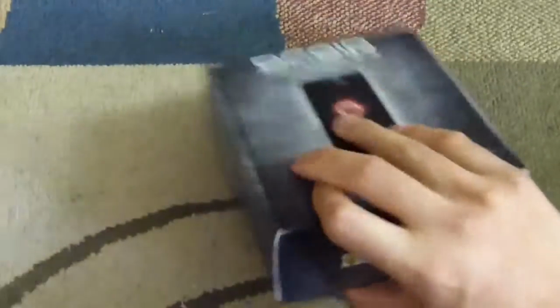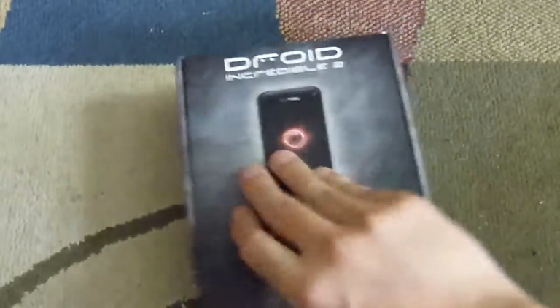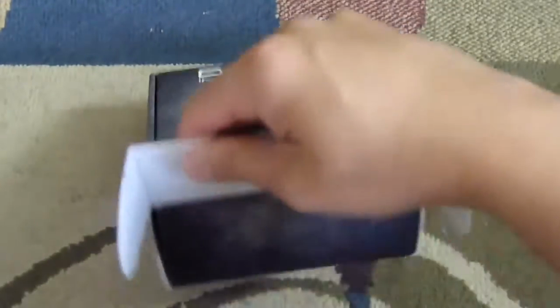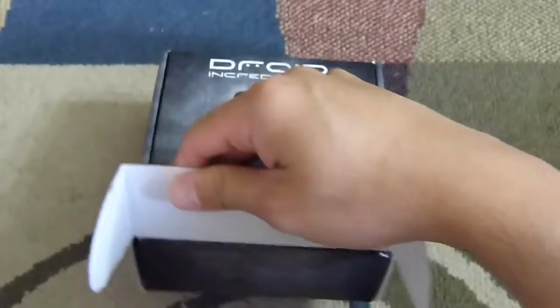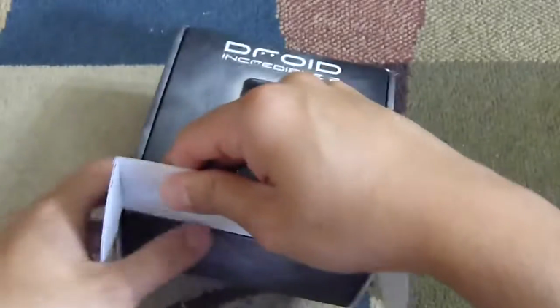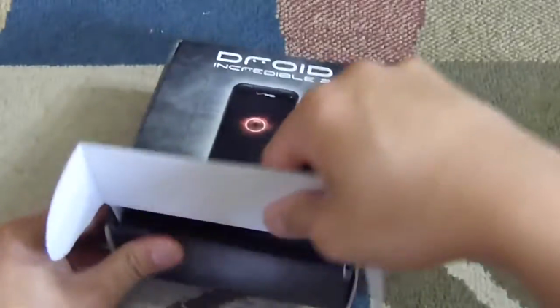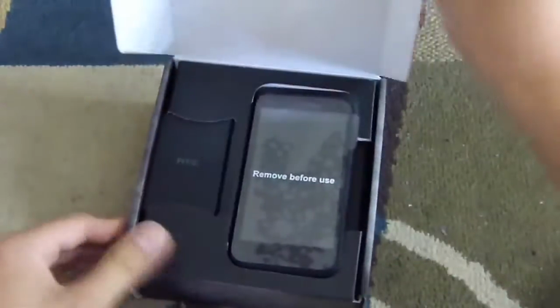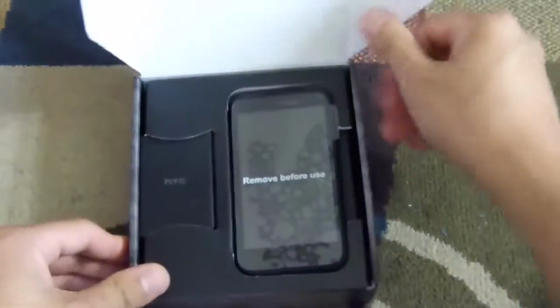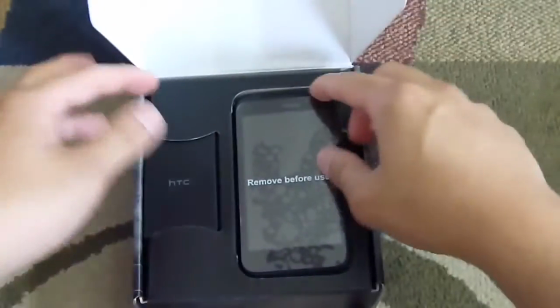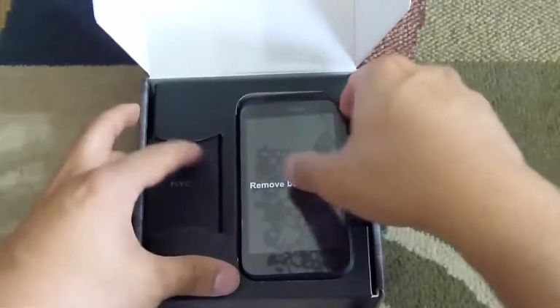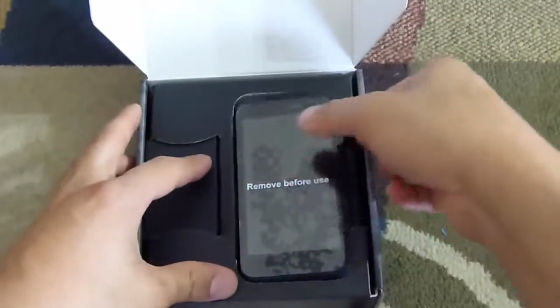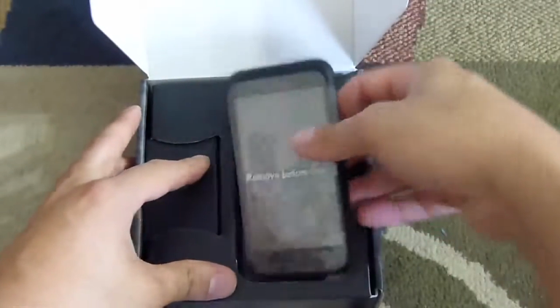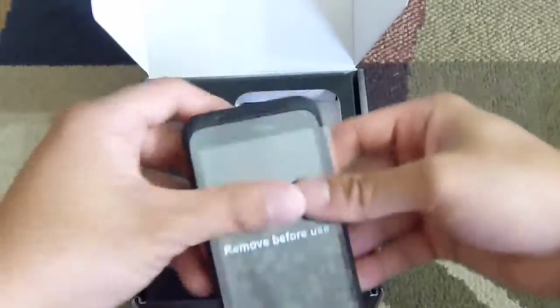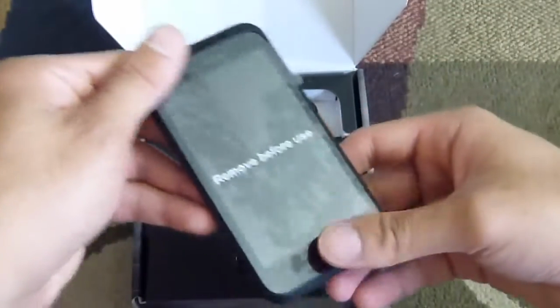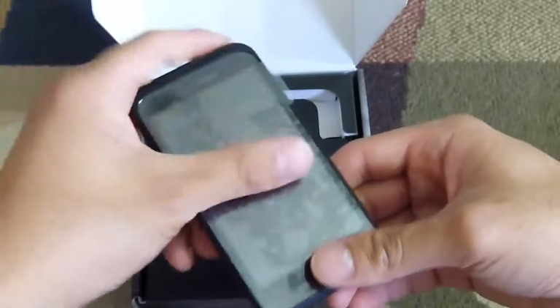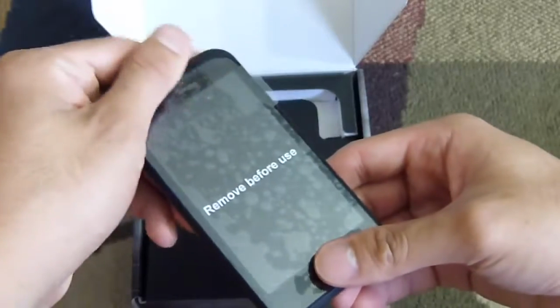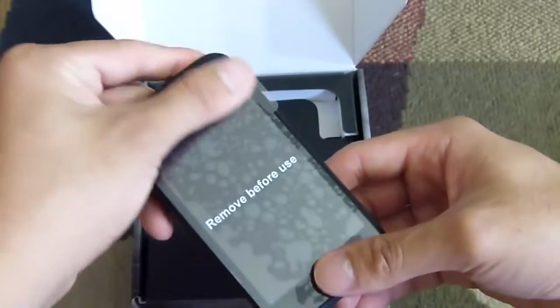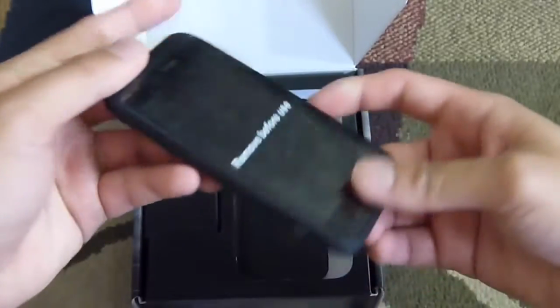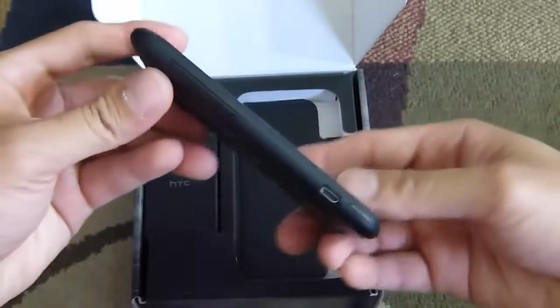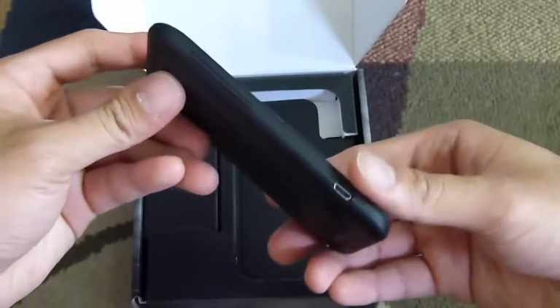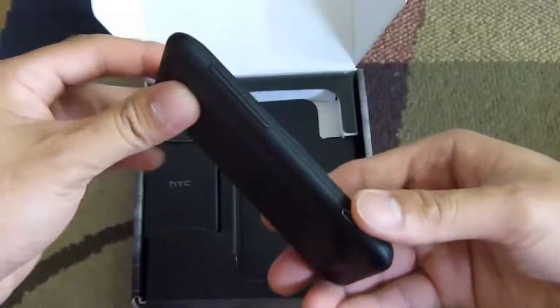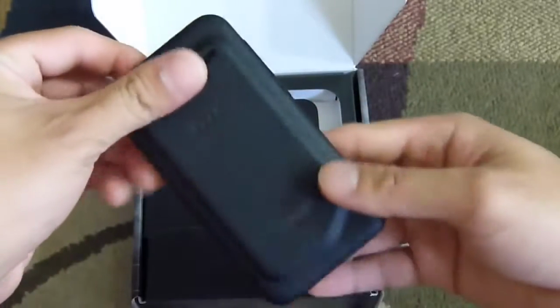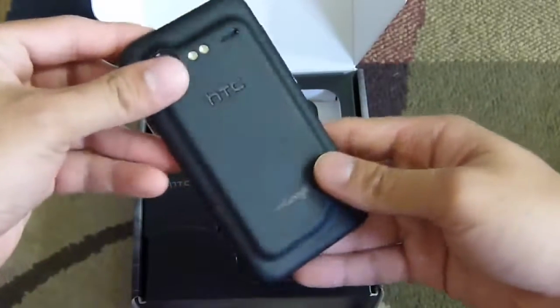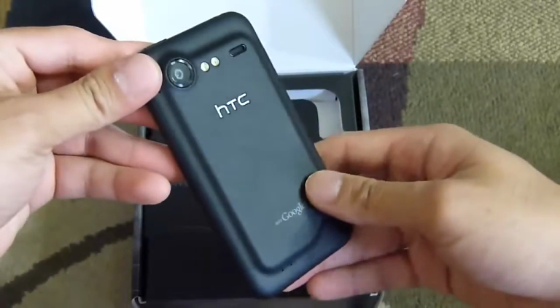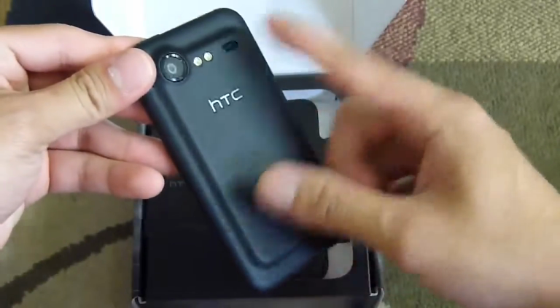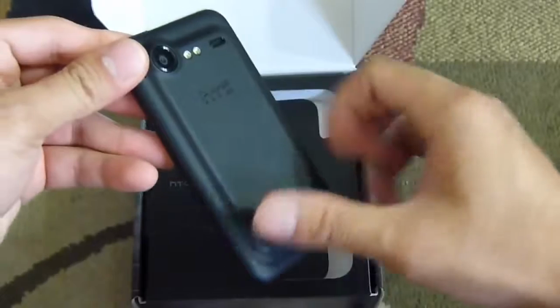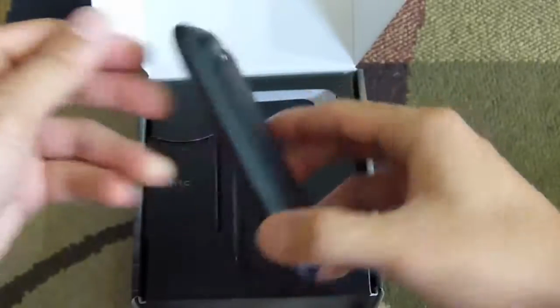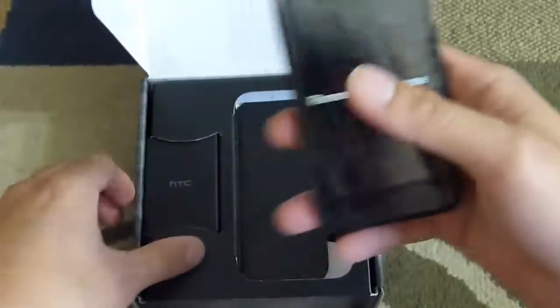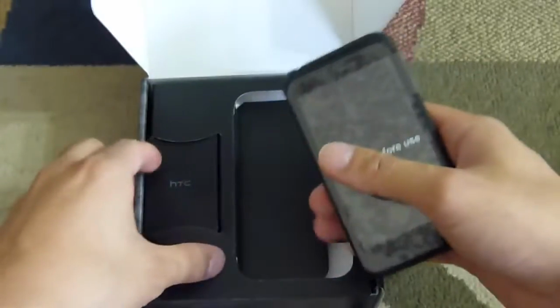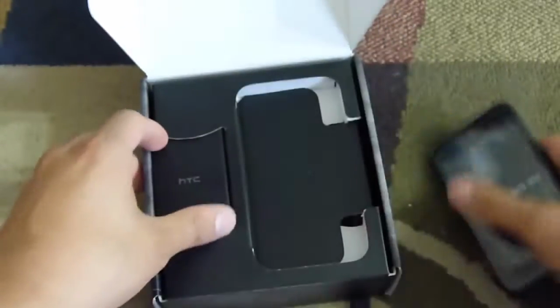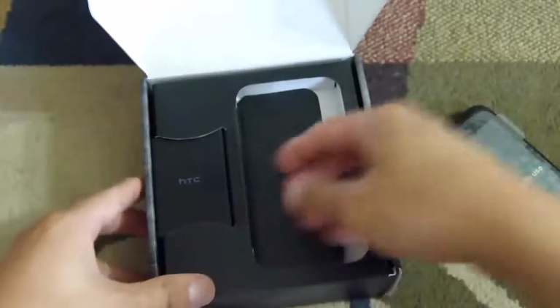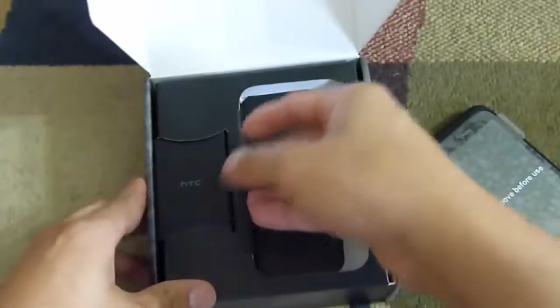So let's dive right in and take a look at what's inside the box. We have the Droid Incredible 2, which is basically the Incredible S overseas — we already reviewed that unit and this is just basically an identical model for Verizon.